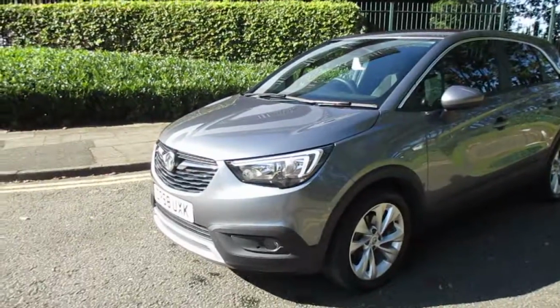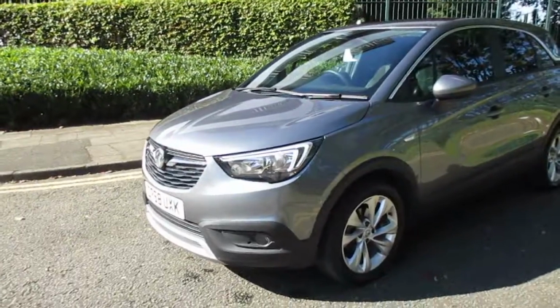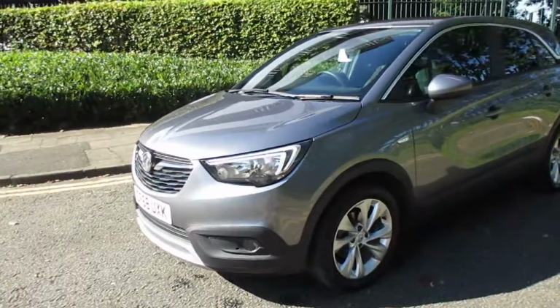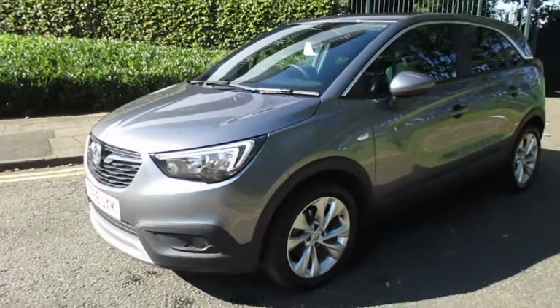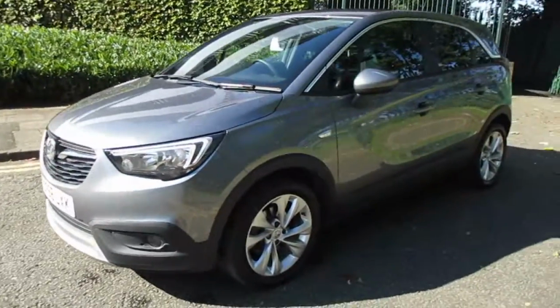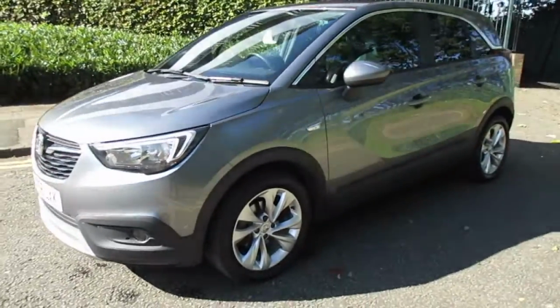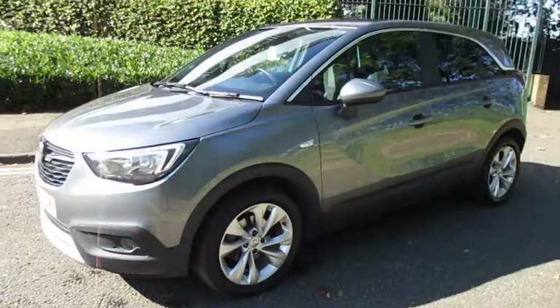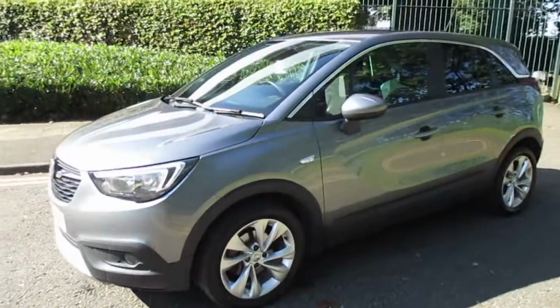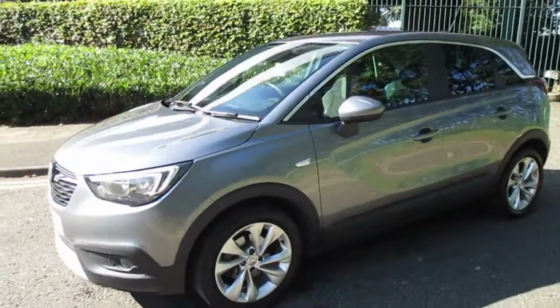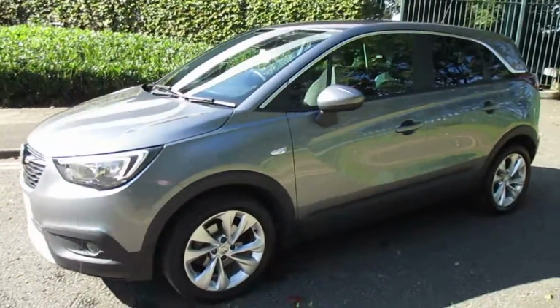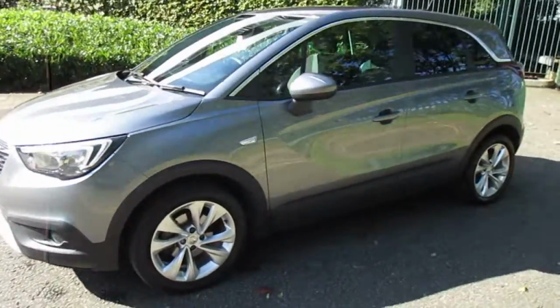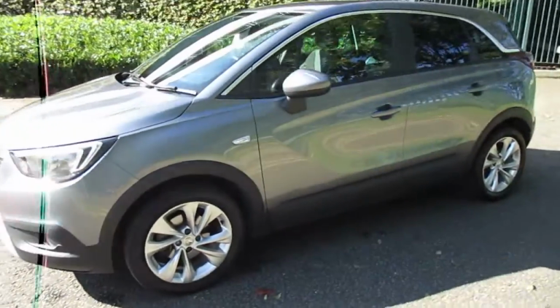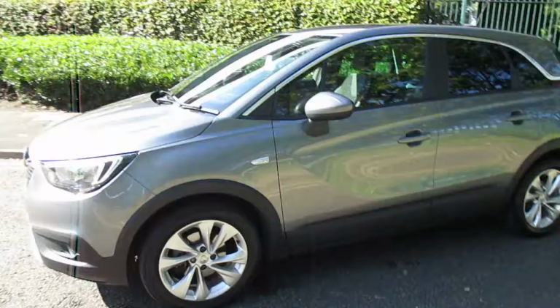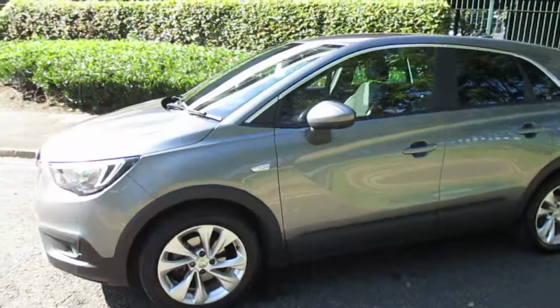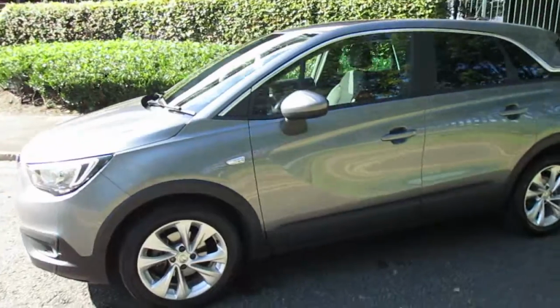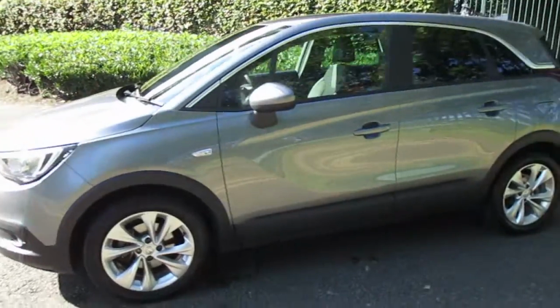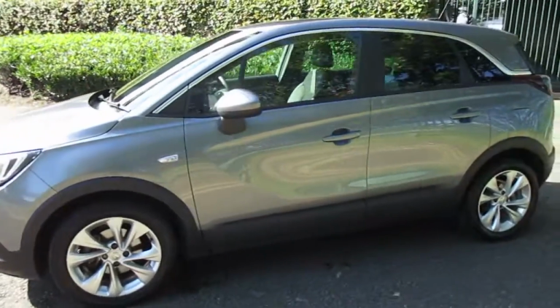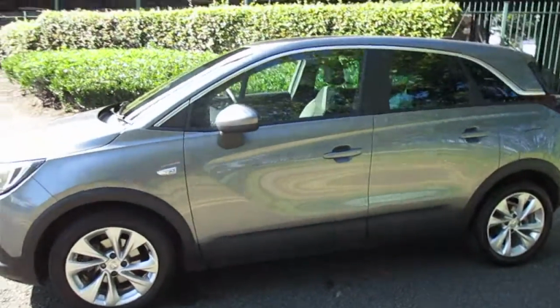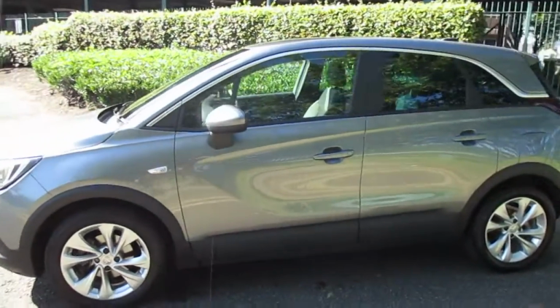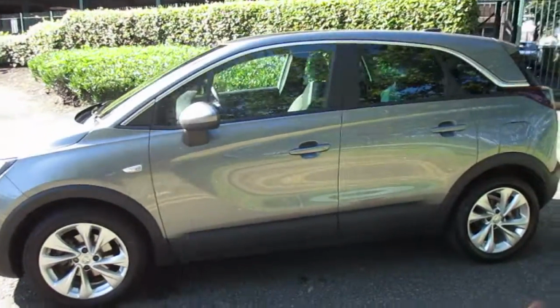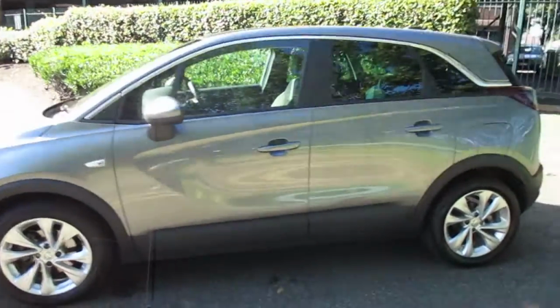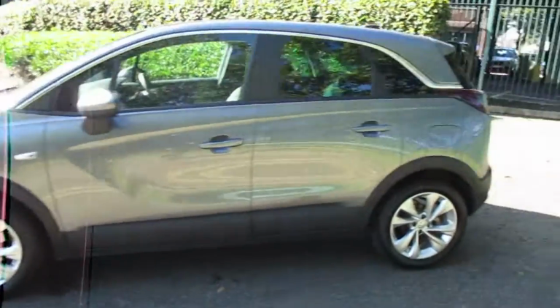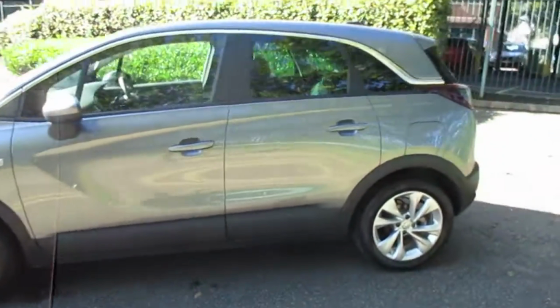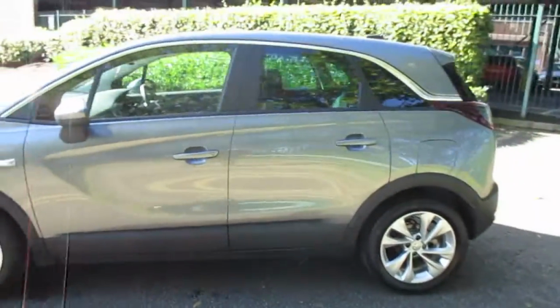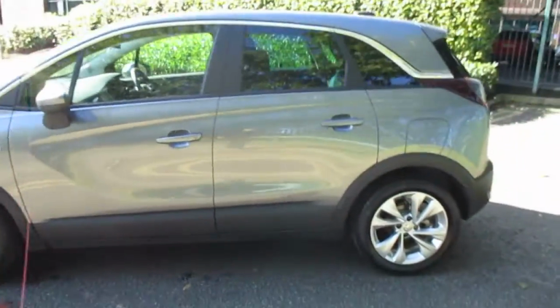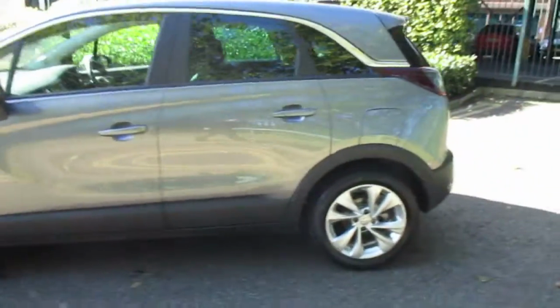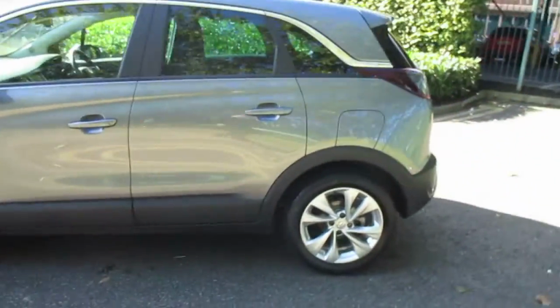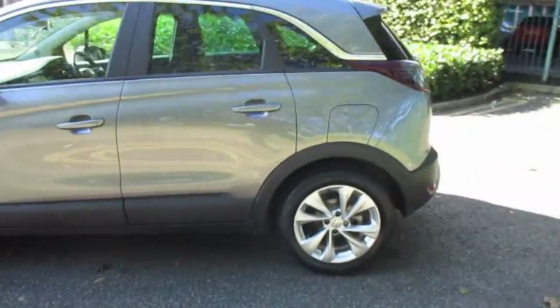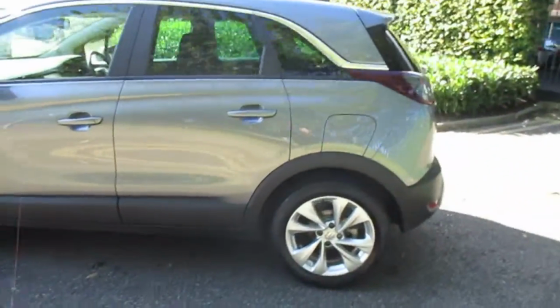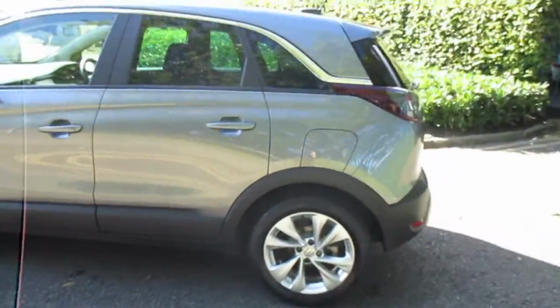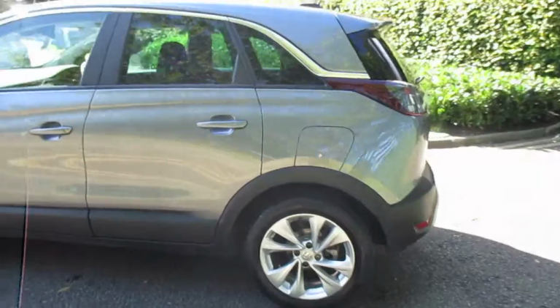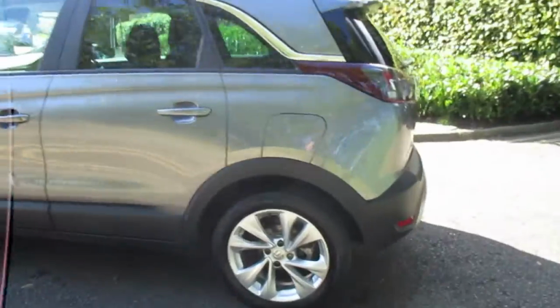Starting from the front, the Crossland comes with LED daytime running lights as standard, along with your front fog lights, 17-inch alloy wheels, and darker rear tinted glass.